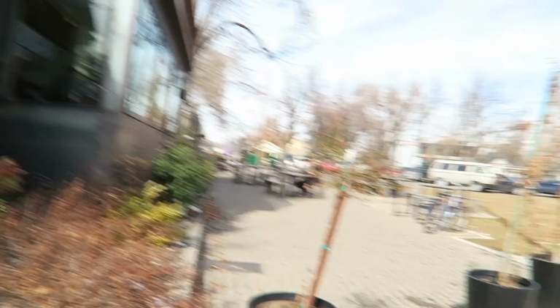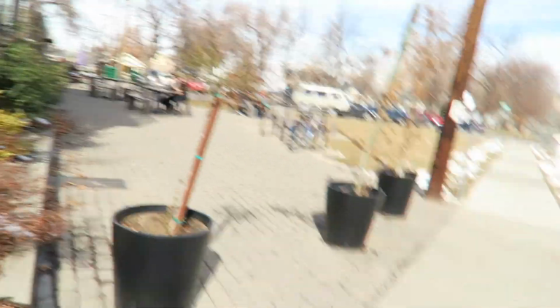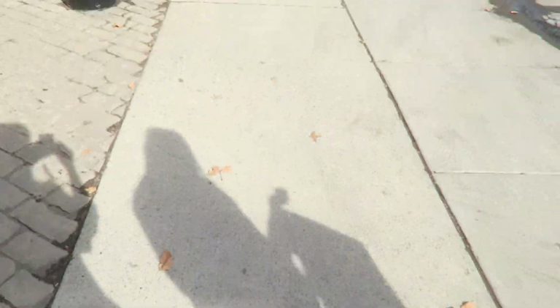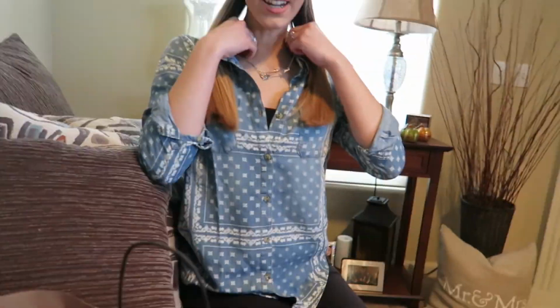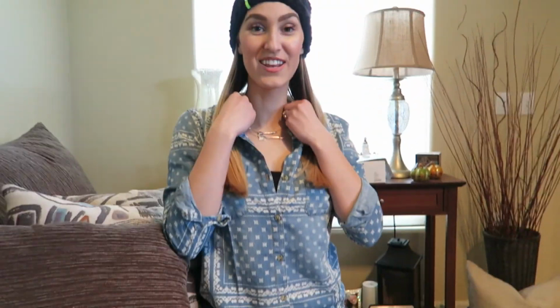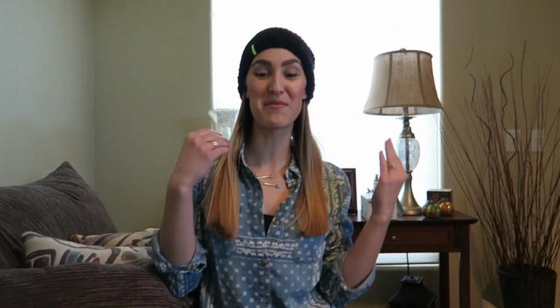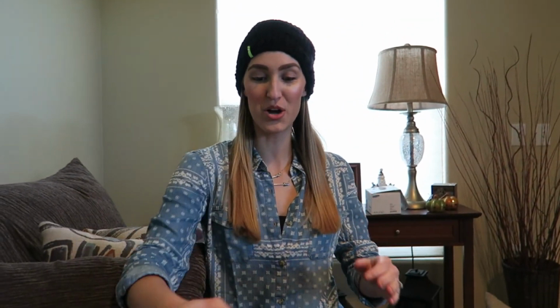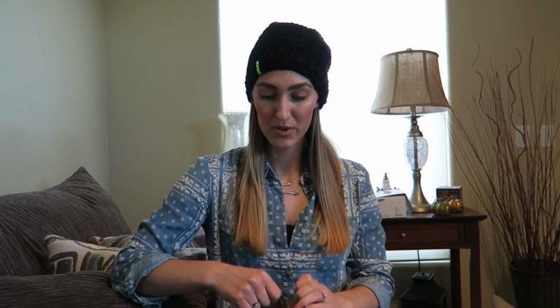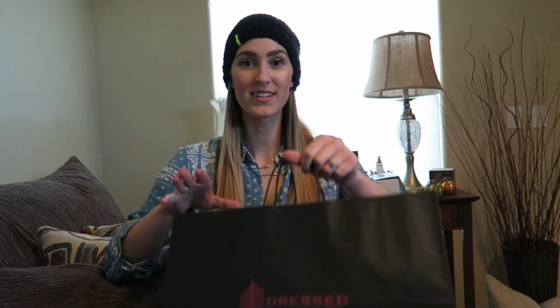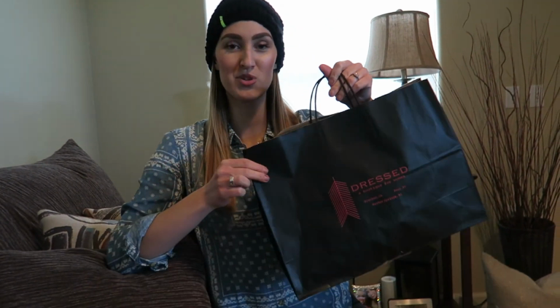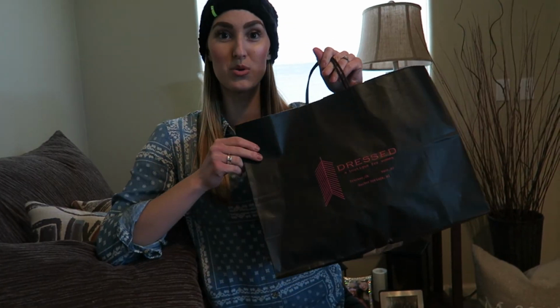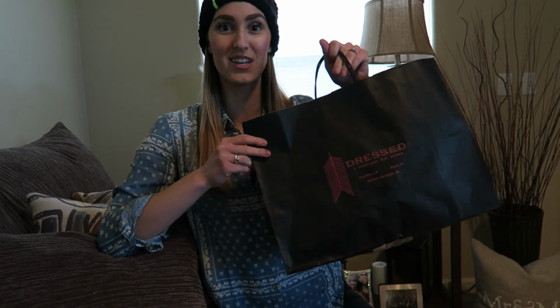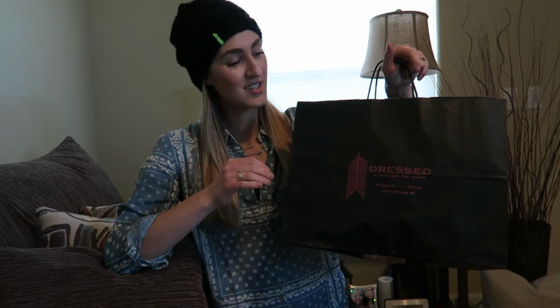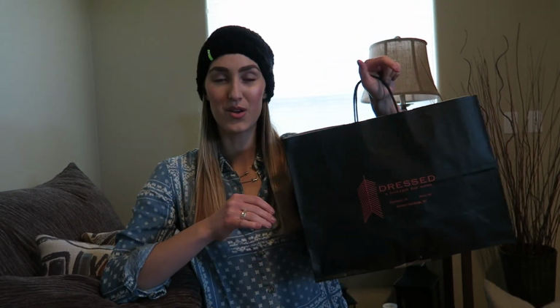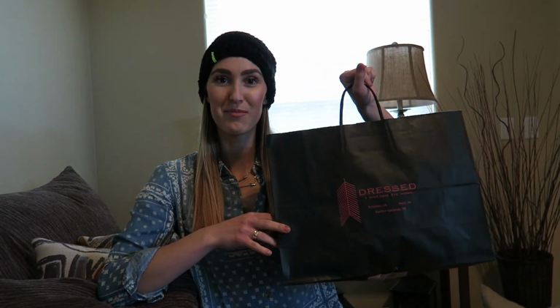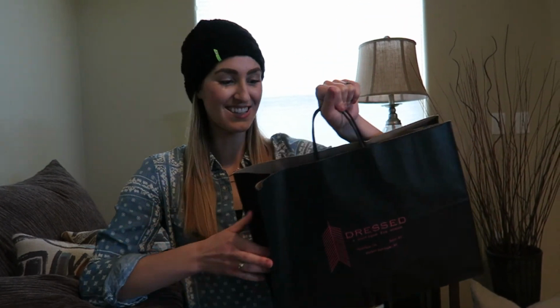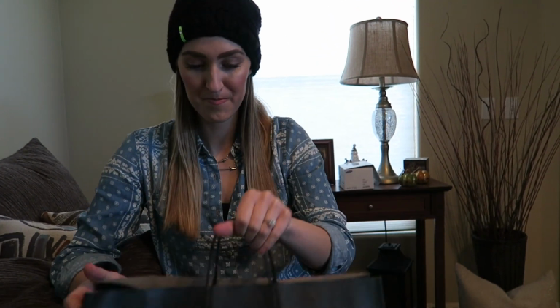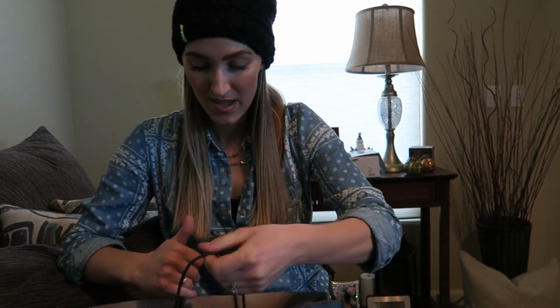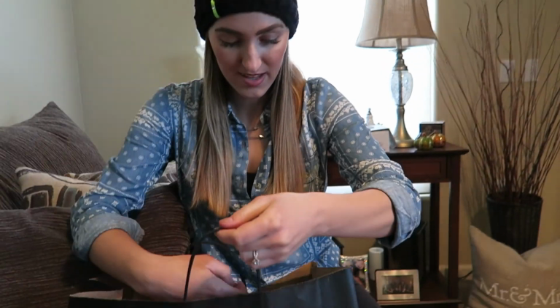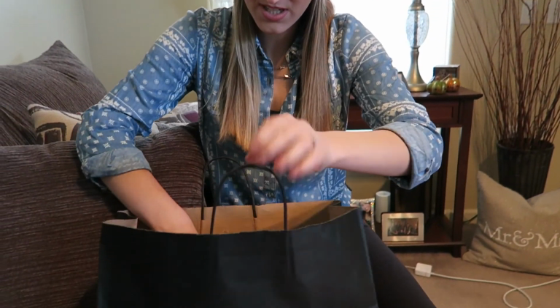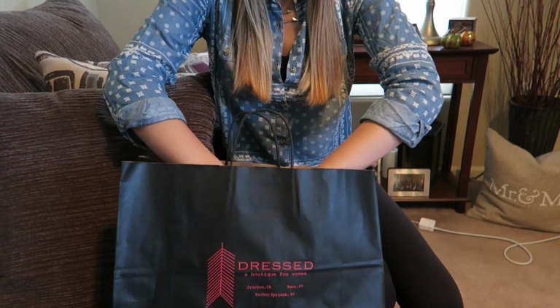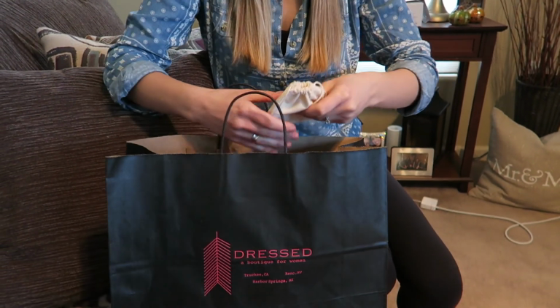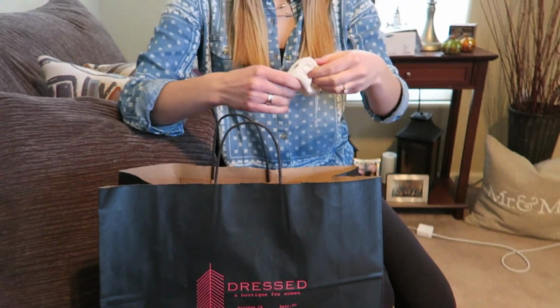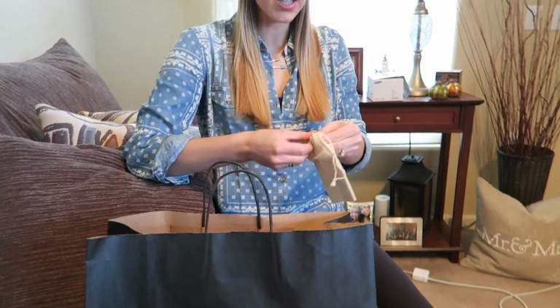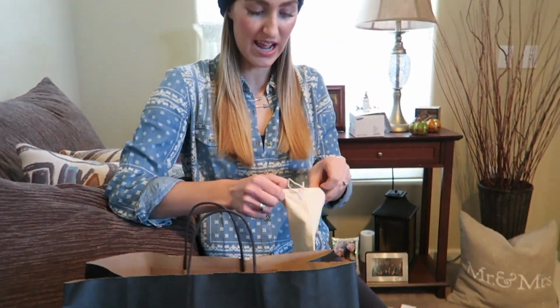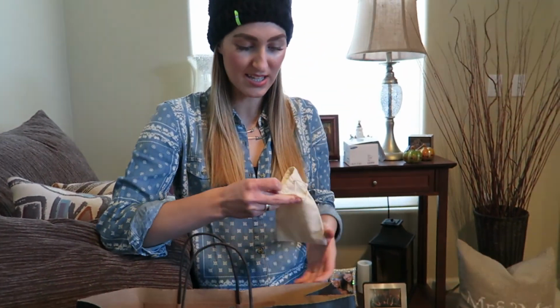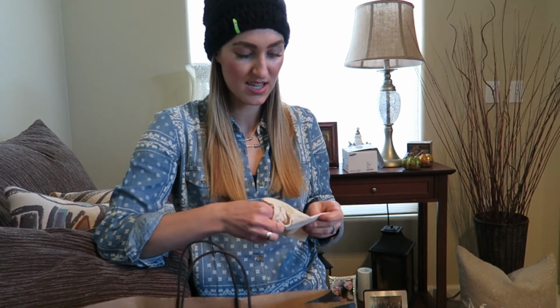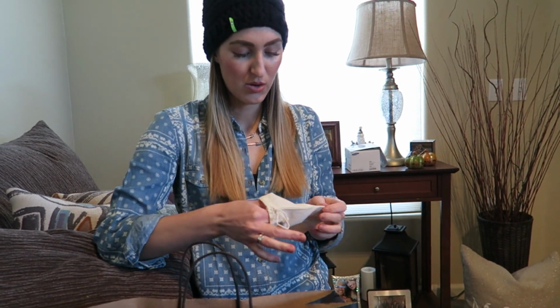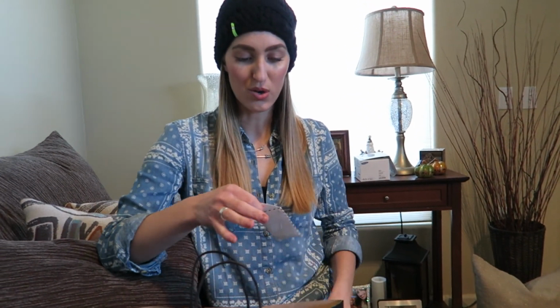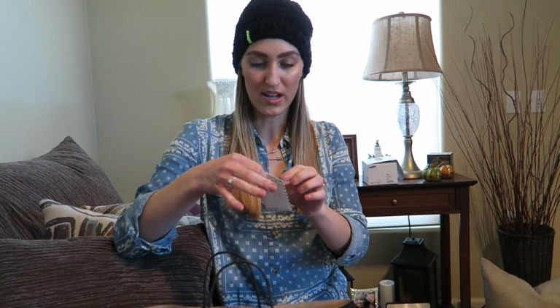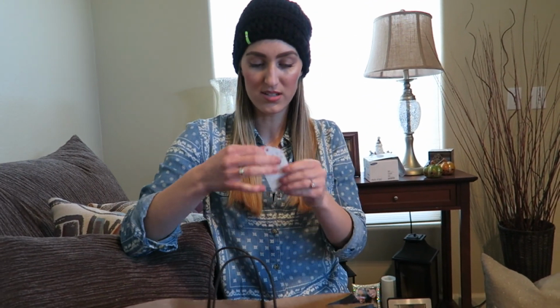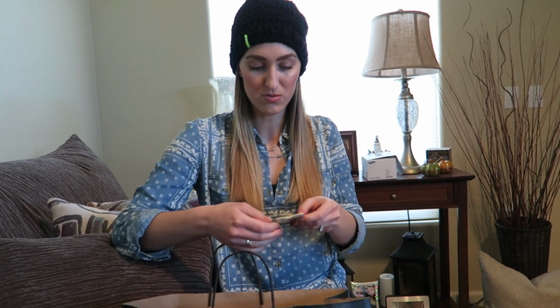Zach's gonna video and I'm gonna show what I got from Dressed Boutique. So this is the cute little bag, and the first thing I got is this little necklace — it's a gold necklace.